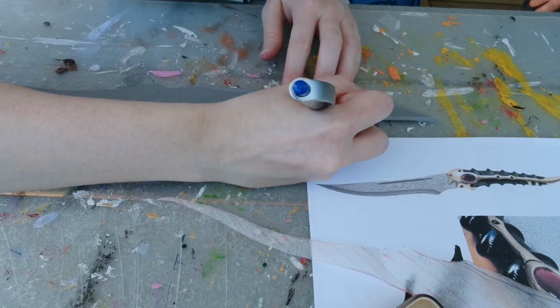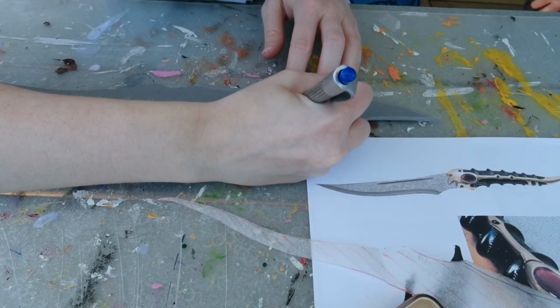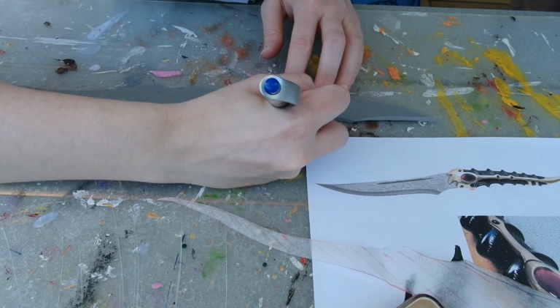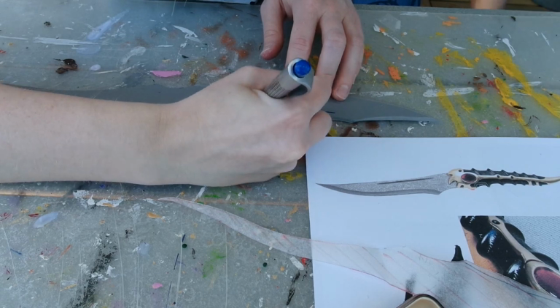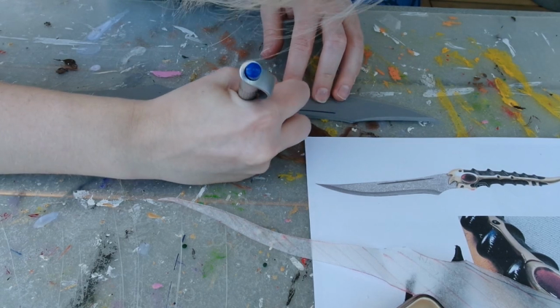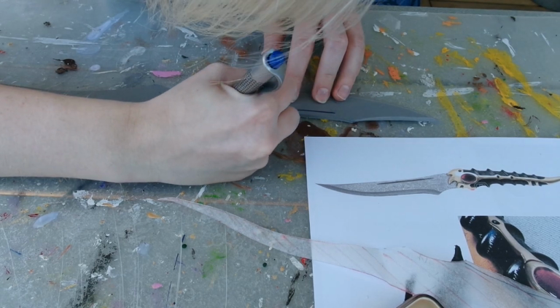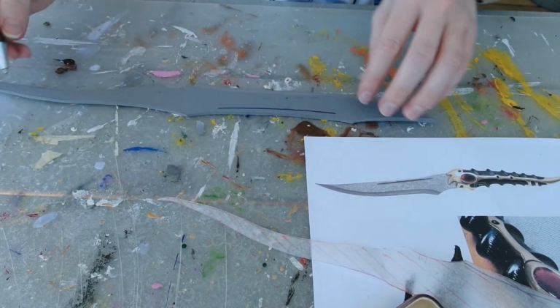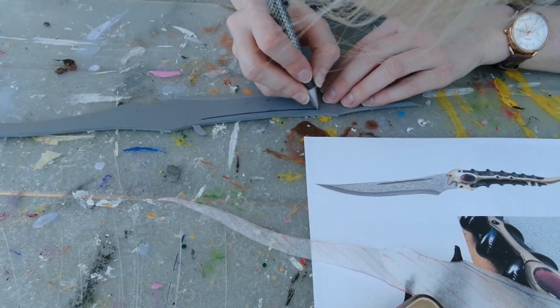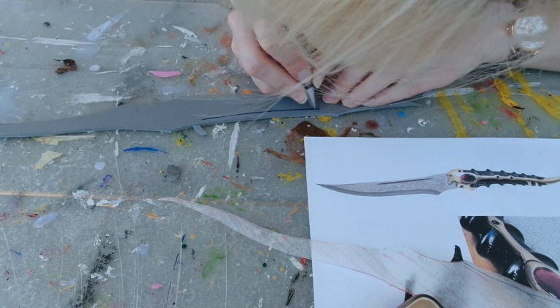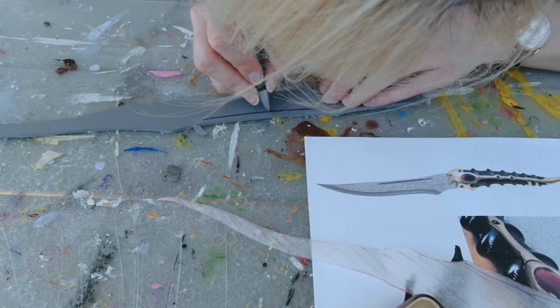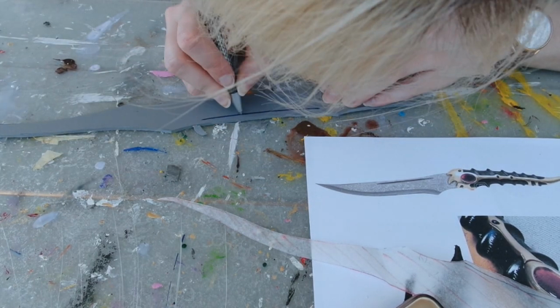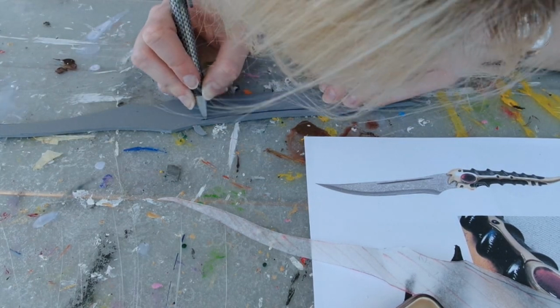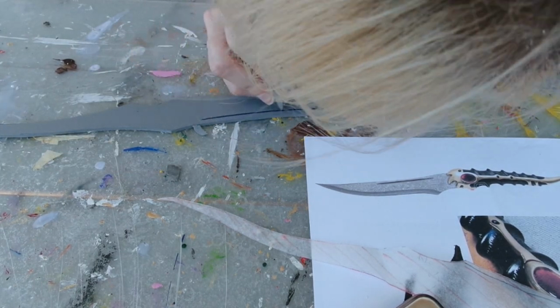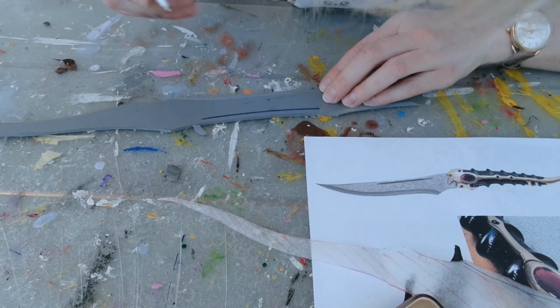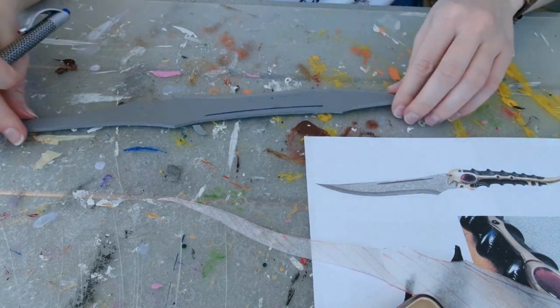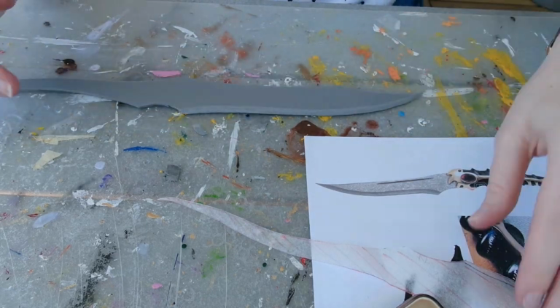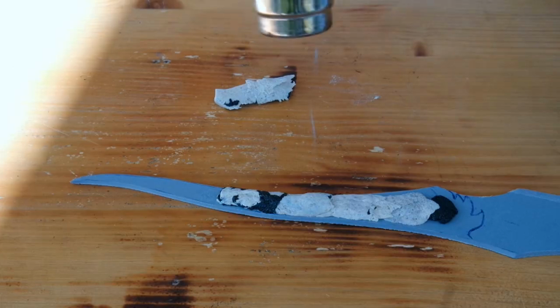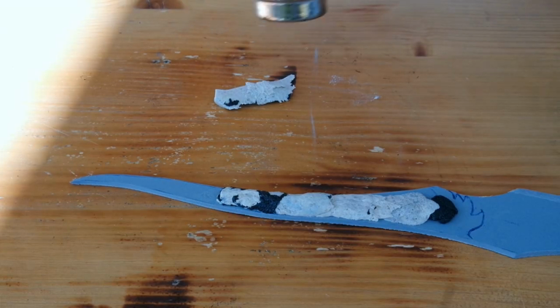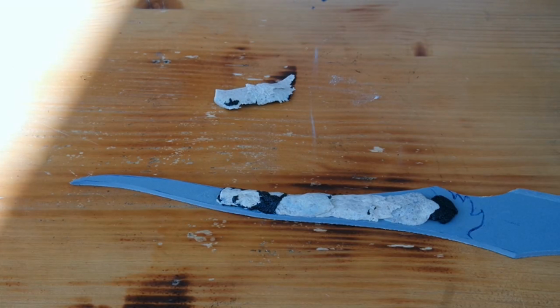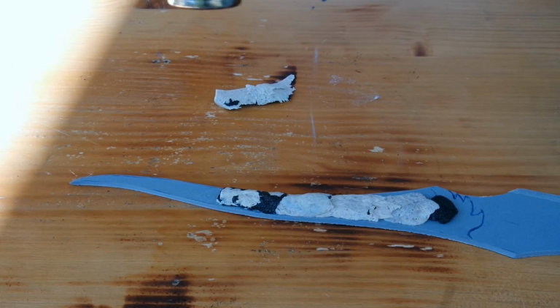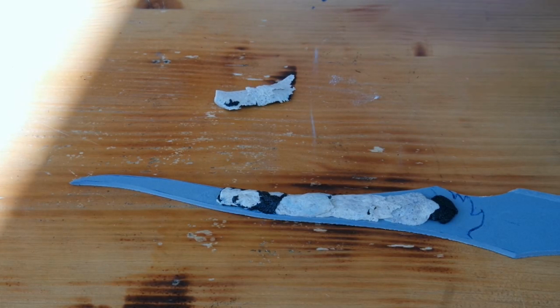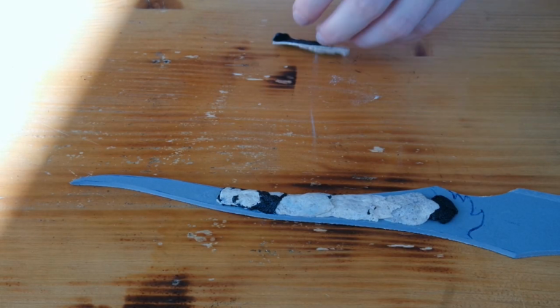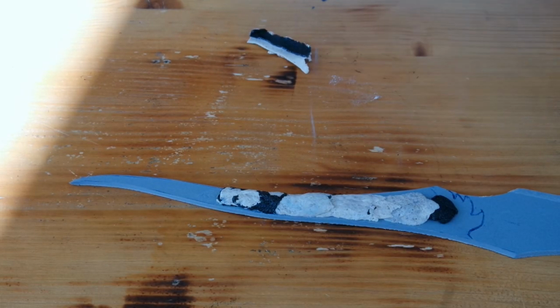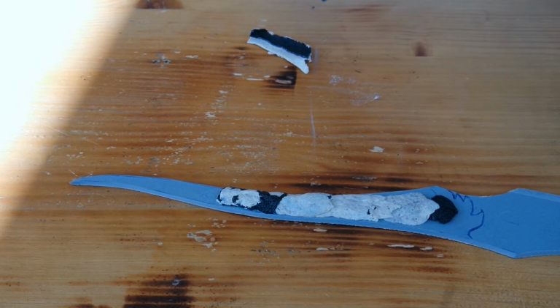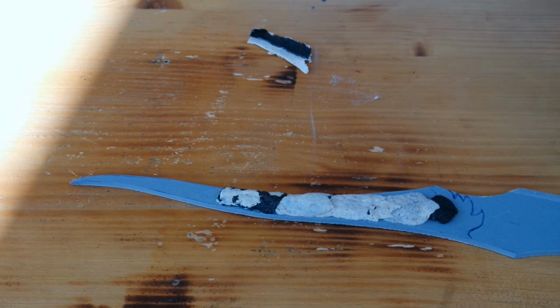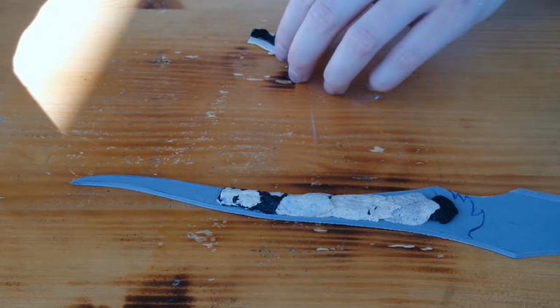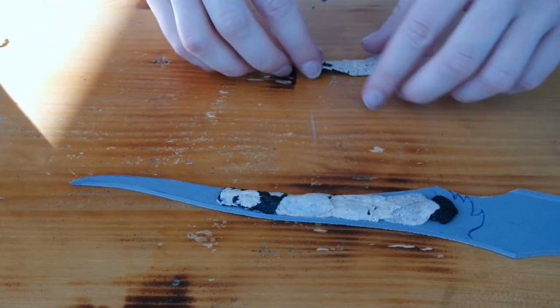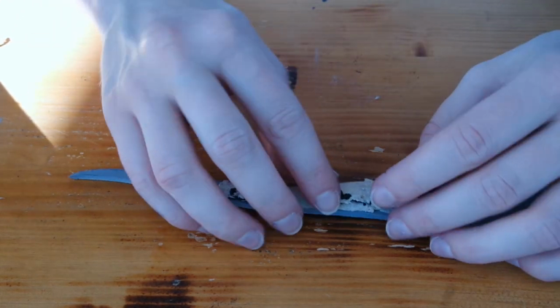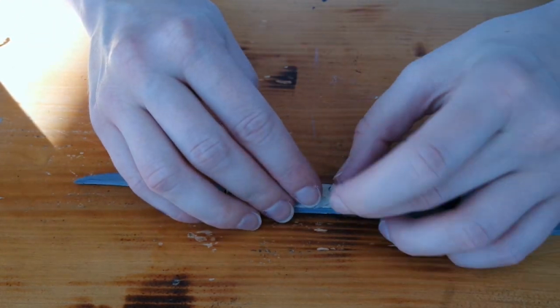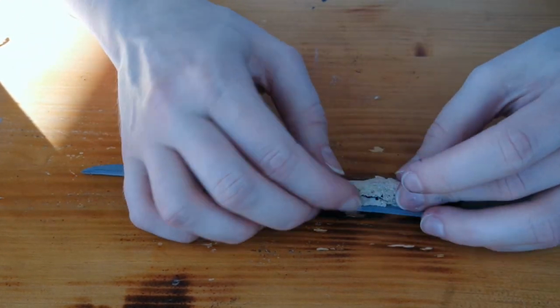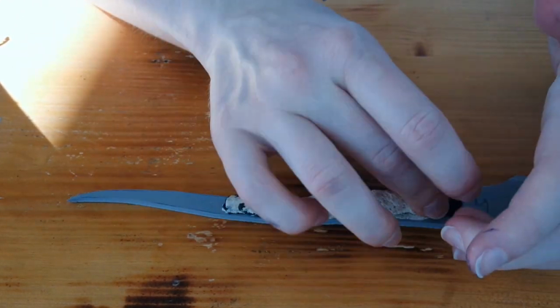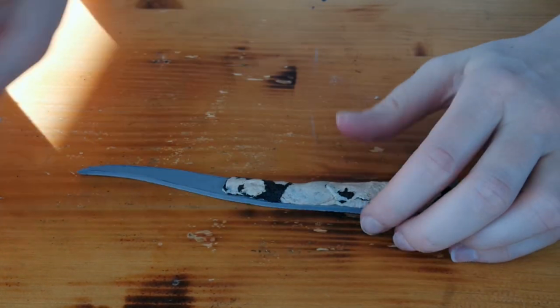I tried to carve in the line on top with a ballpoint pen first, but ended up using the back of my cutter later. To get the hilt 3-dimensional, I heated up some Cosplay Flex and Worbla leftovers — that always is a great way to reuse your scraps.